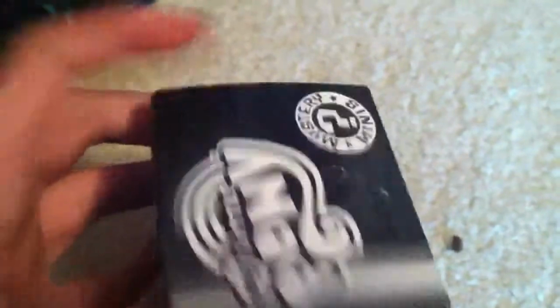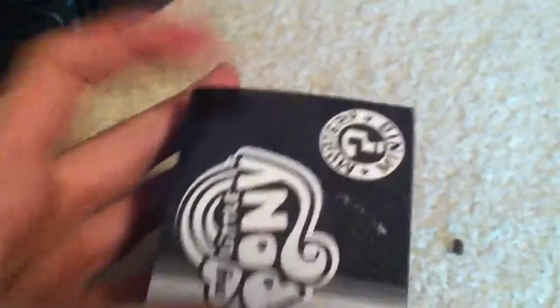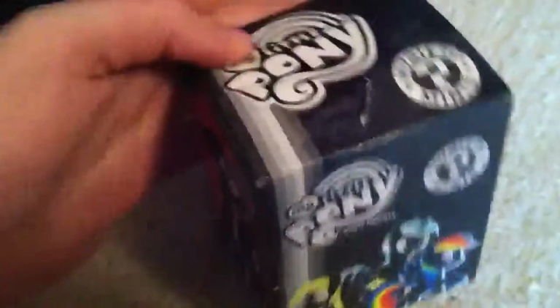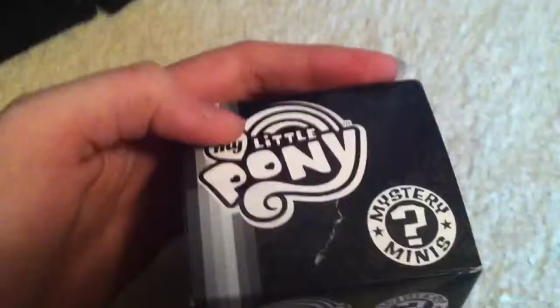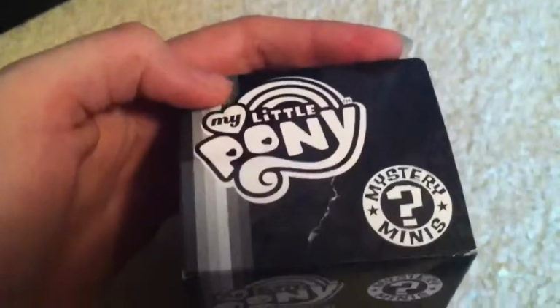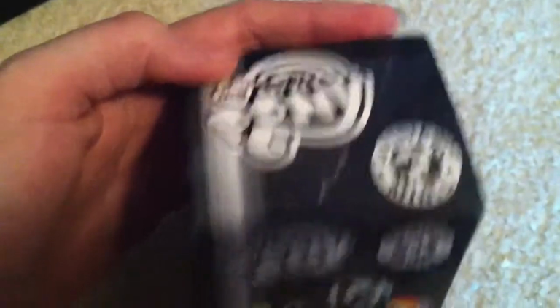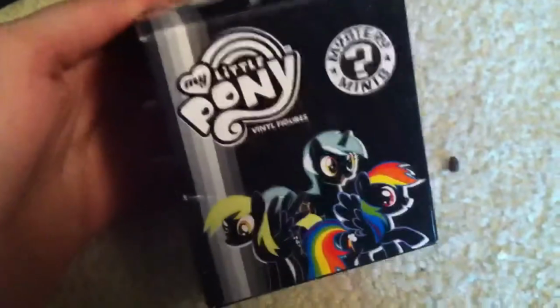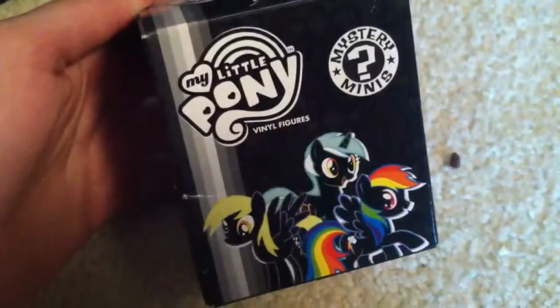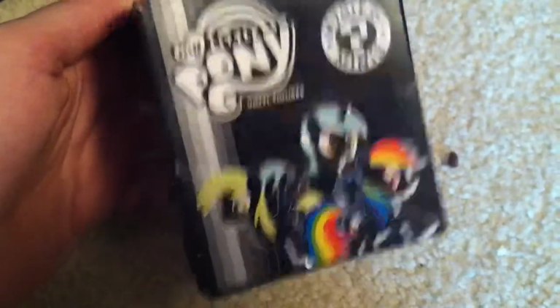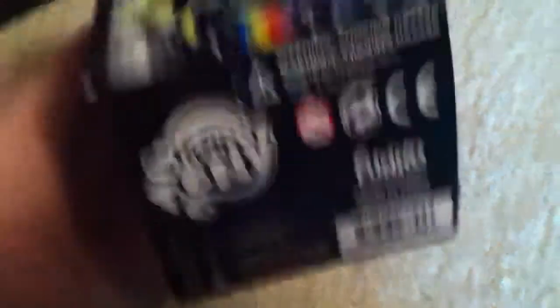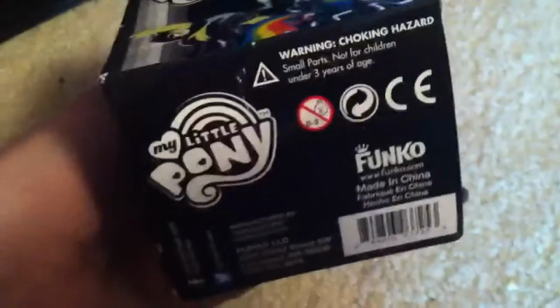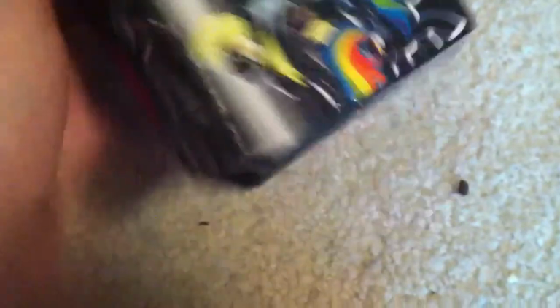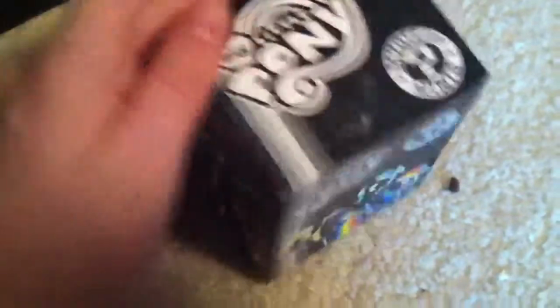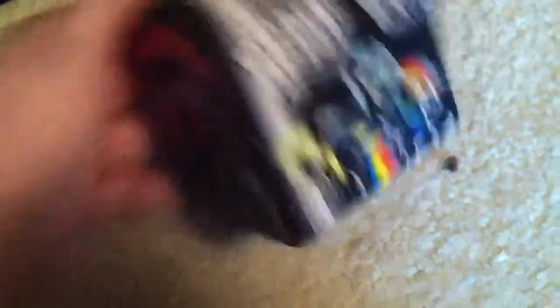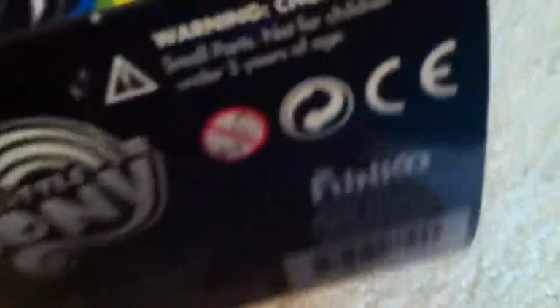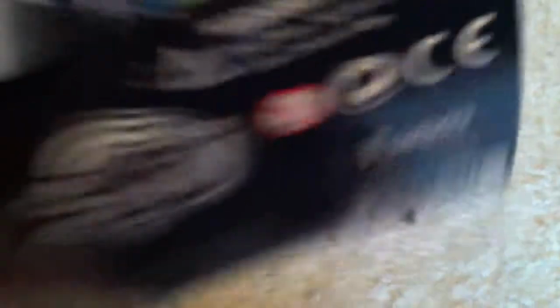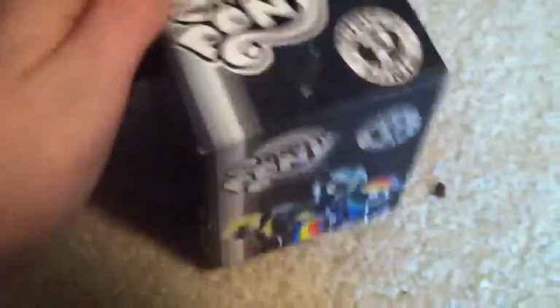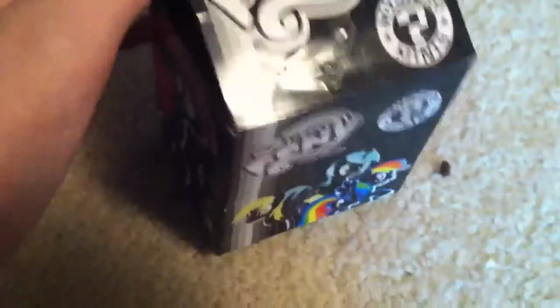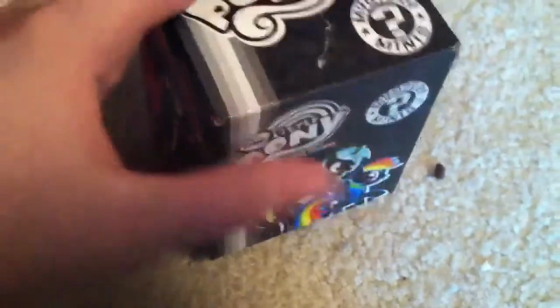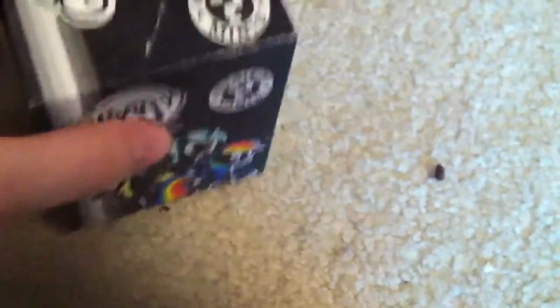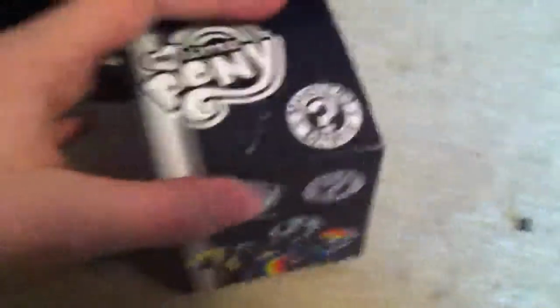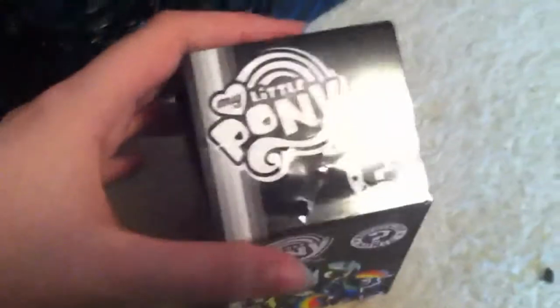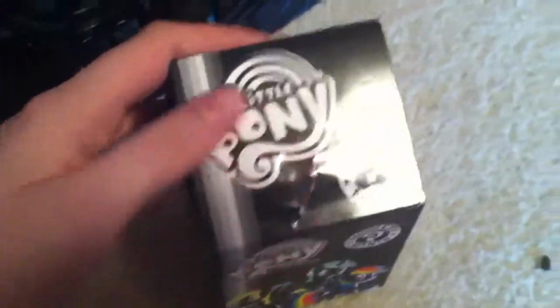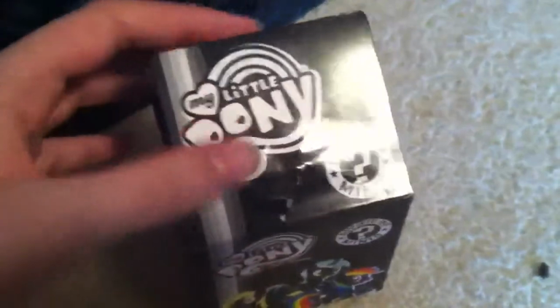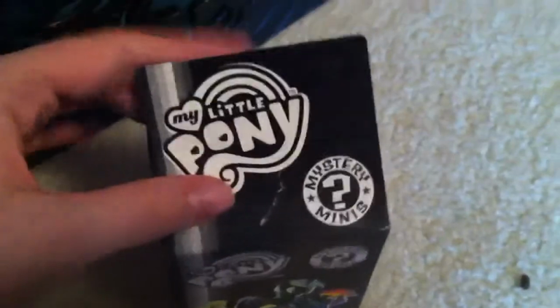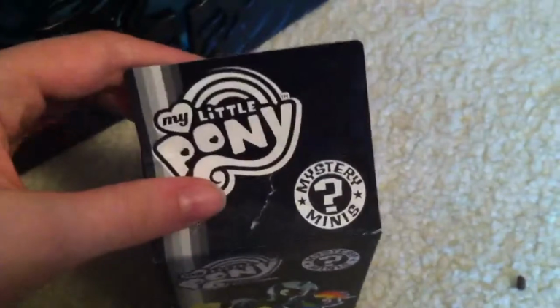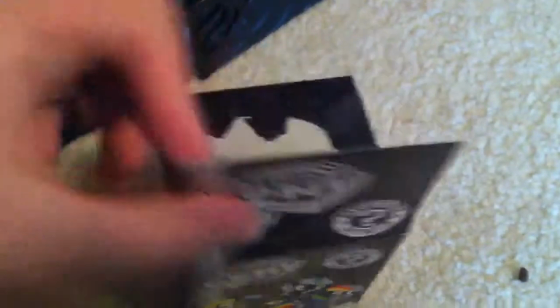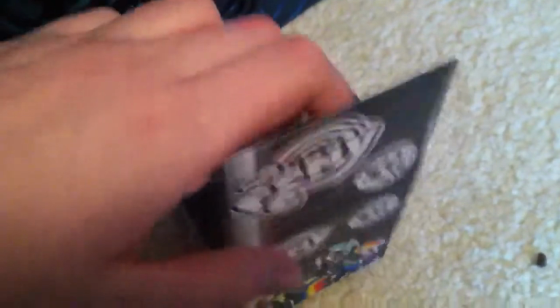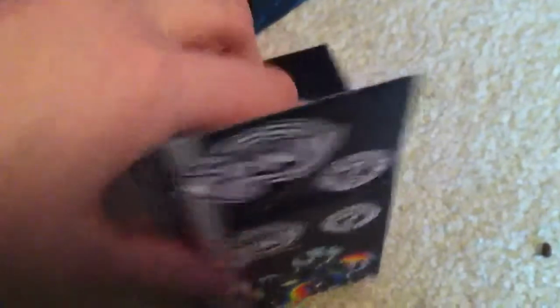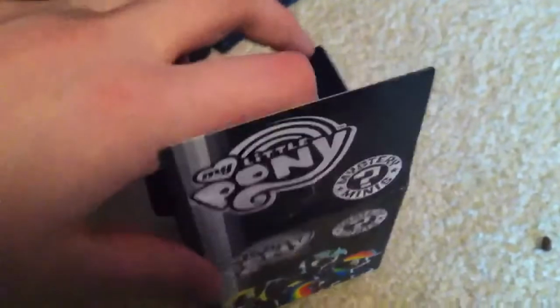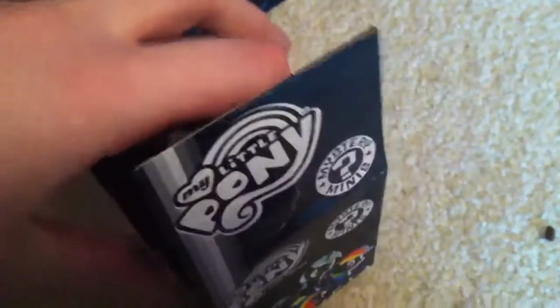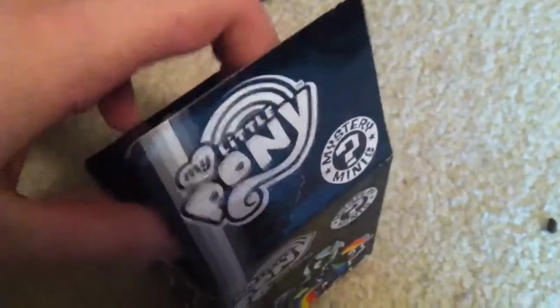Here's the top — it says Mystery Minis with a question mark — and here's all the legal stuff. Made by Funko. So let's see what is inside. This is just going to be a quick little review, because I only have one to open.